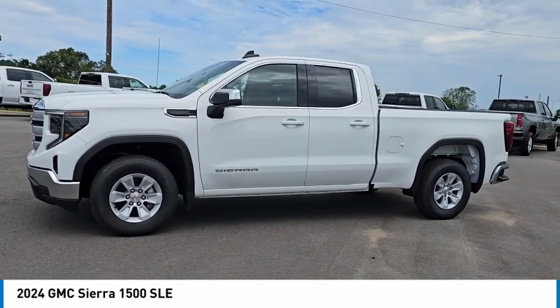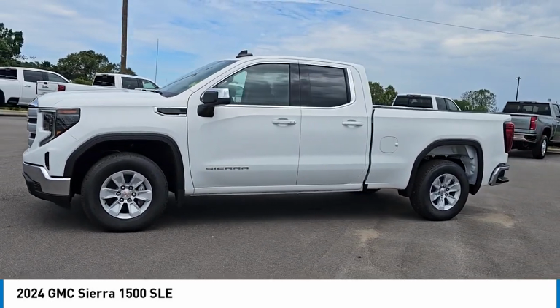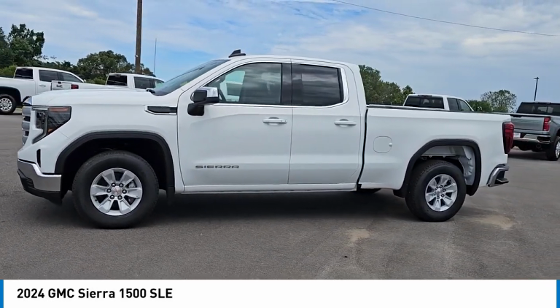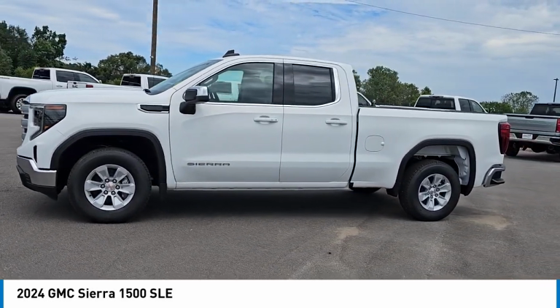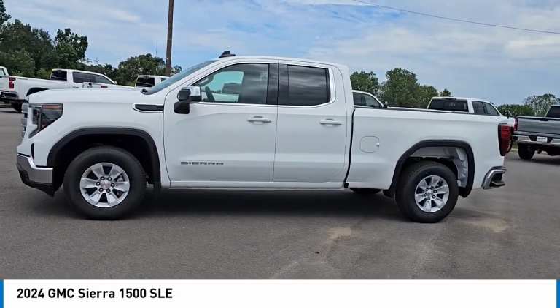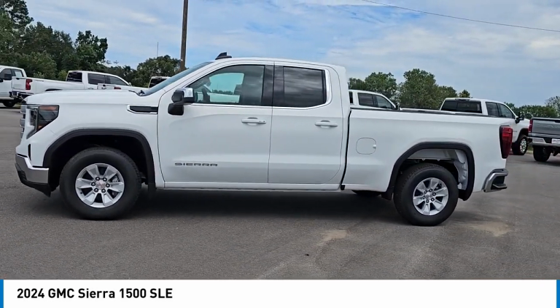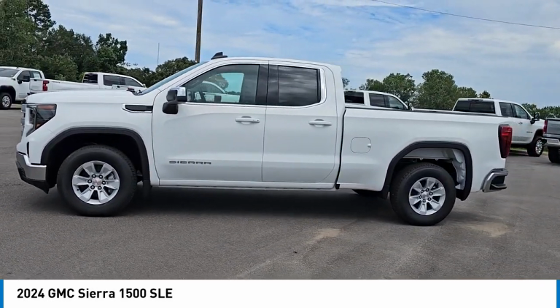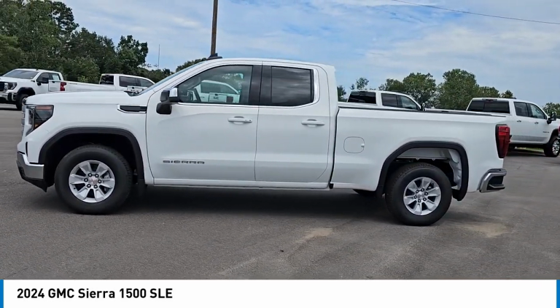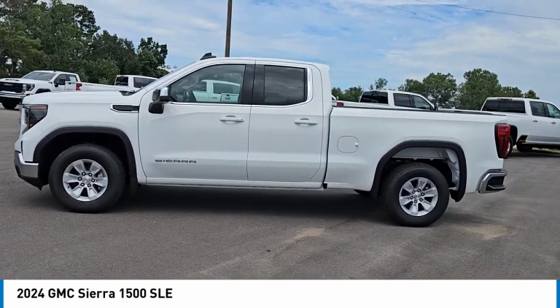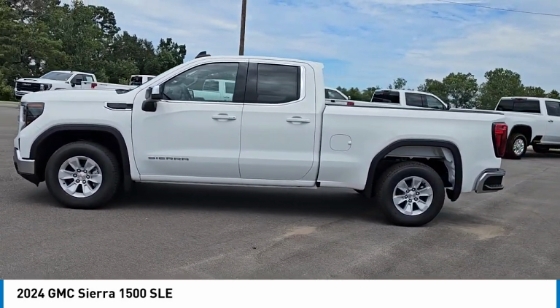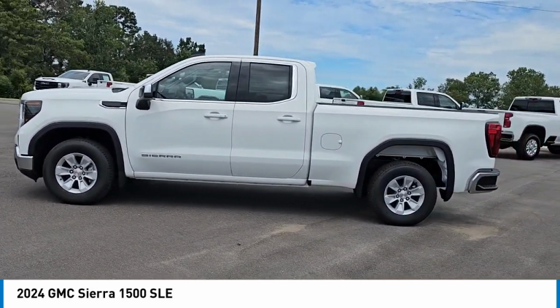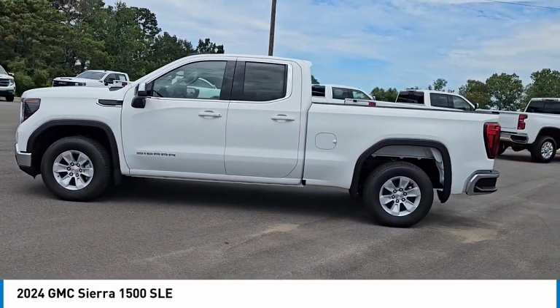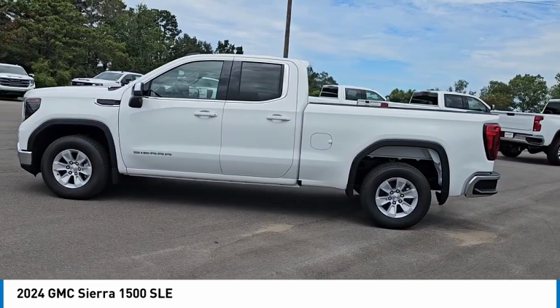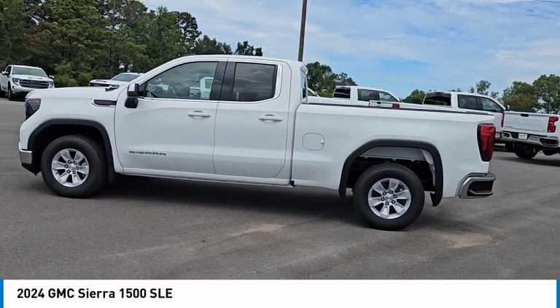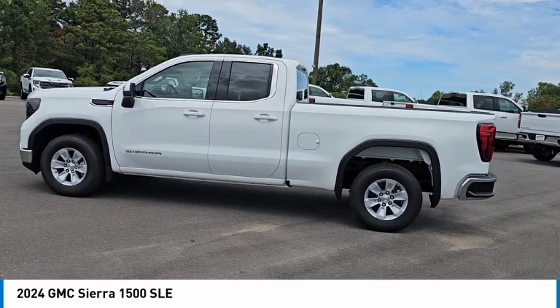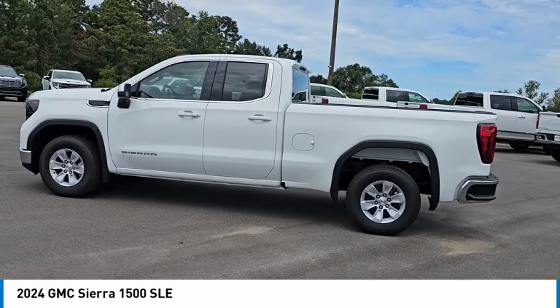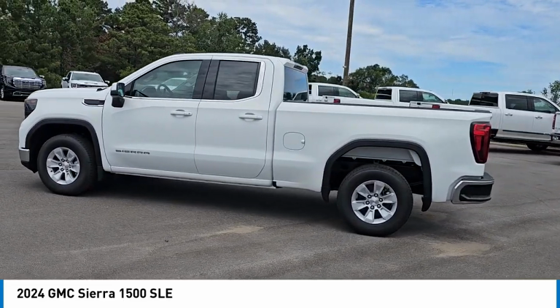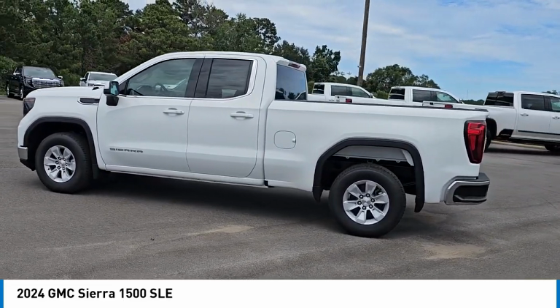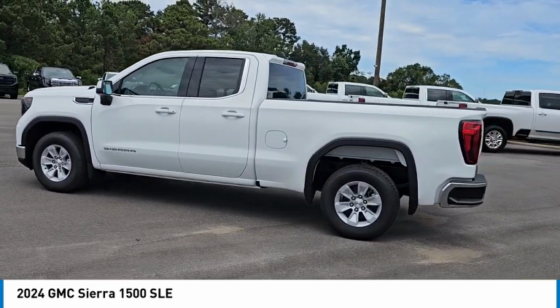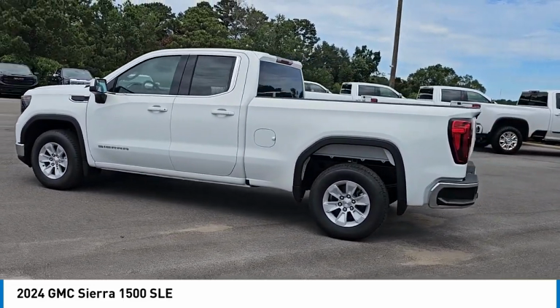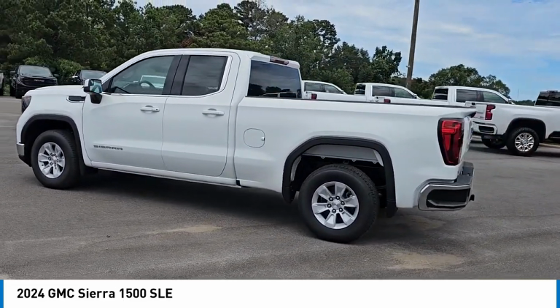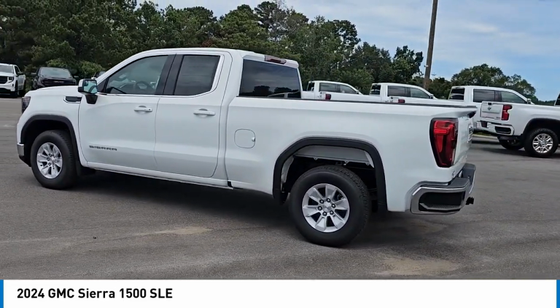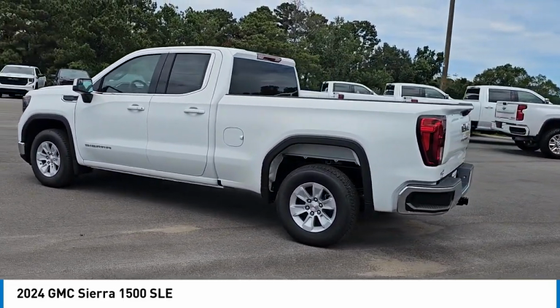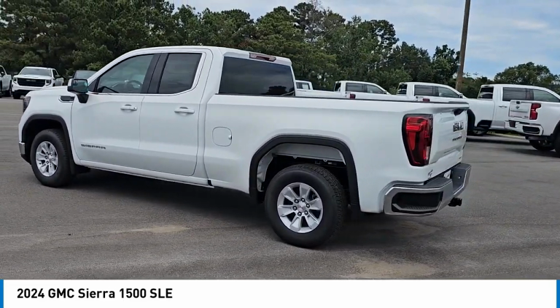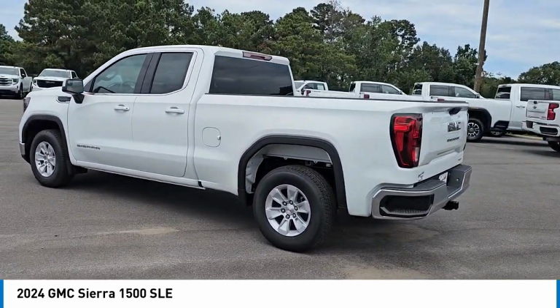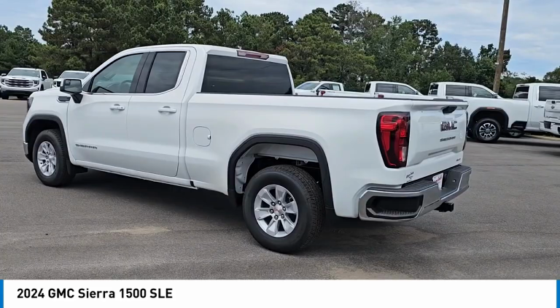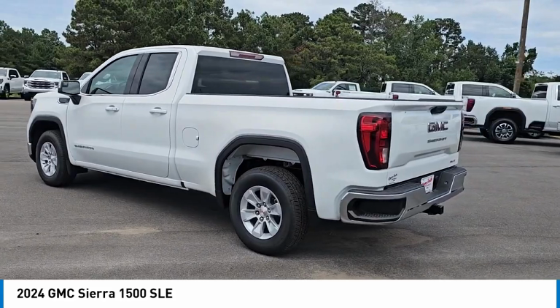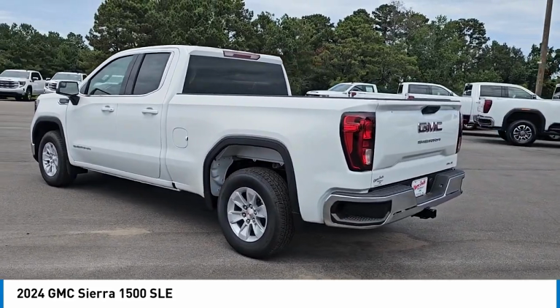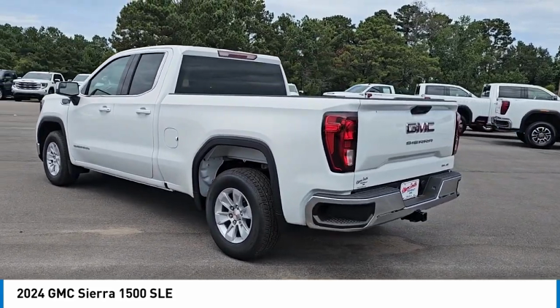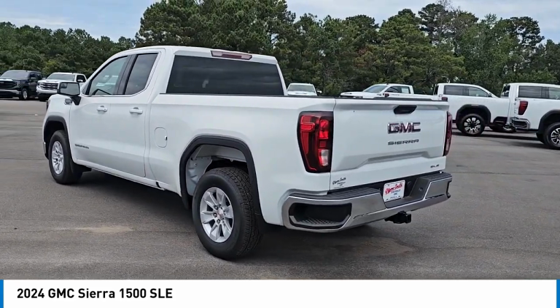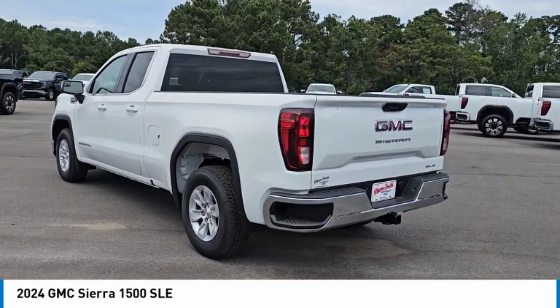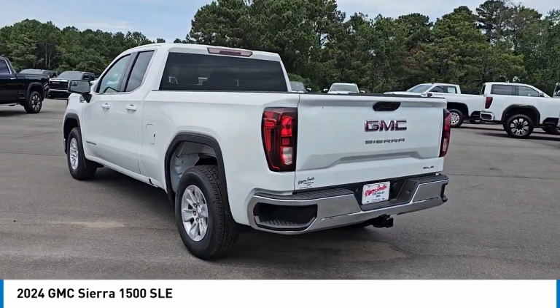The Sierra 1500 offers a 5-star frontal and side crash test rating and a combination of mechanics and aerodynamics that give it better conventional V8 fuel economy than any competitor.